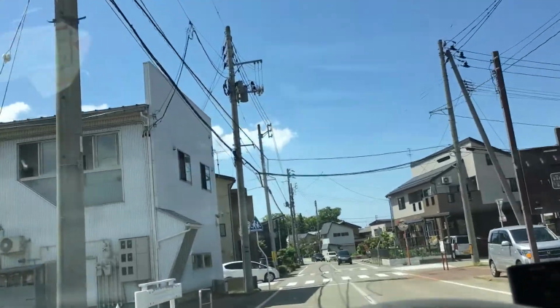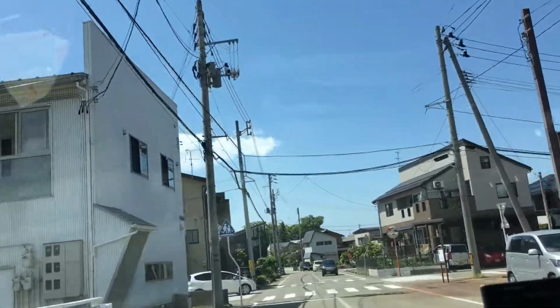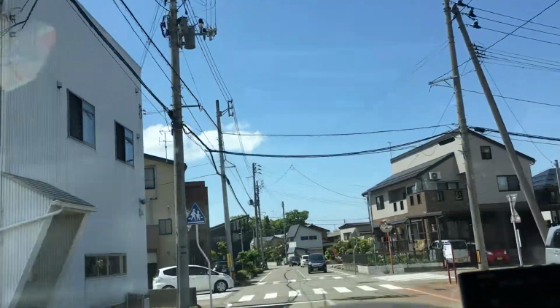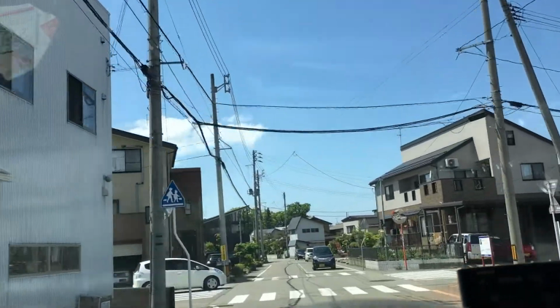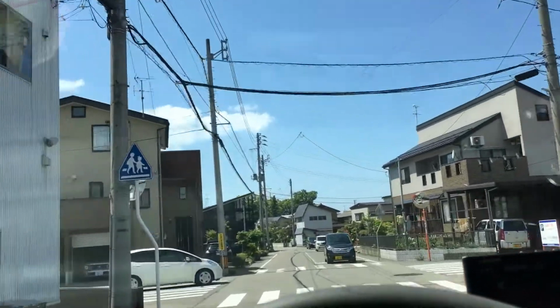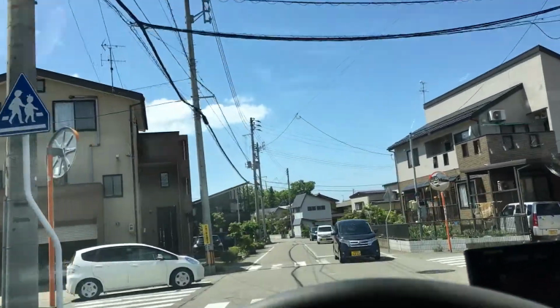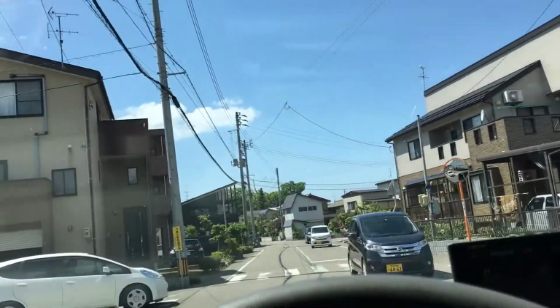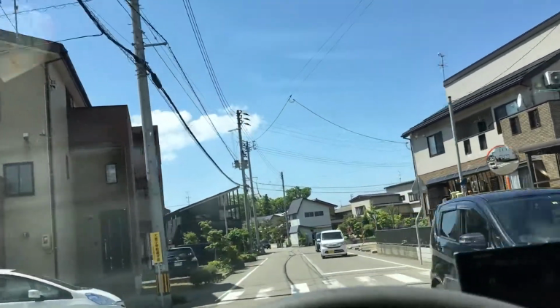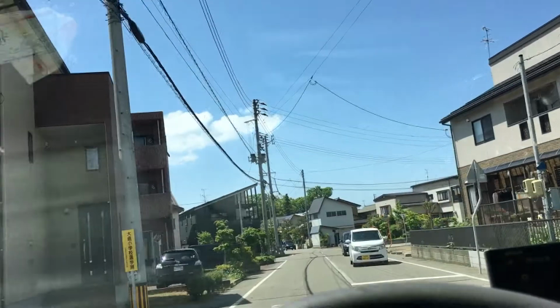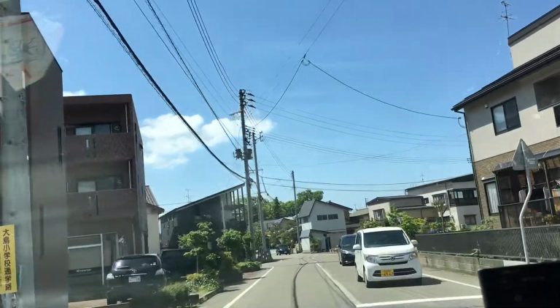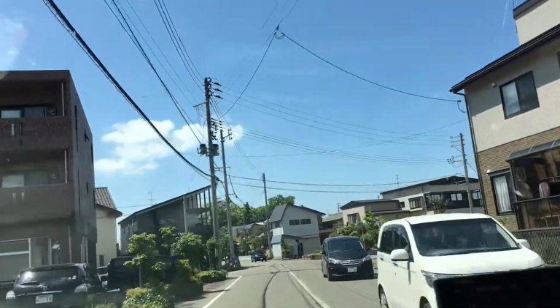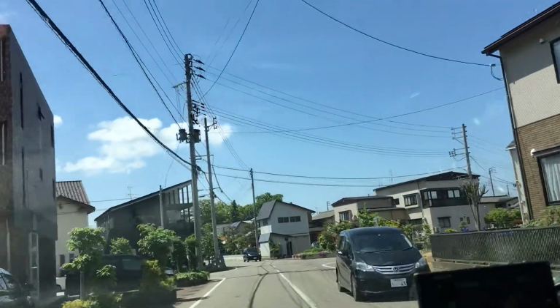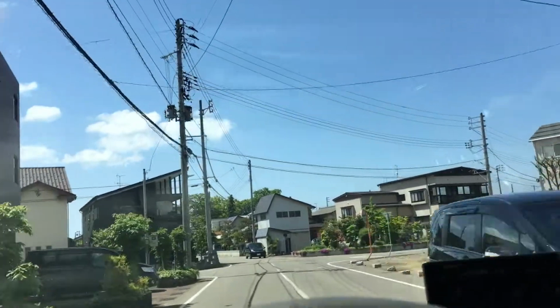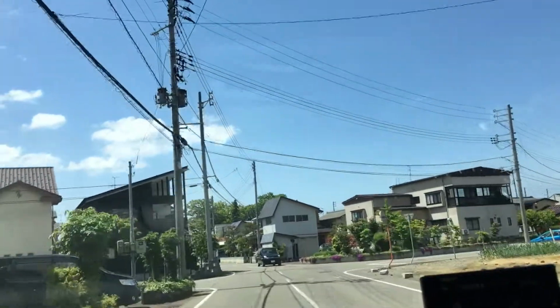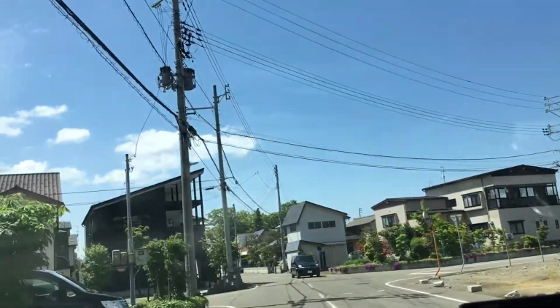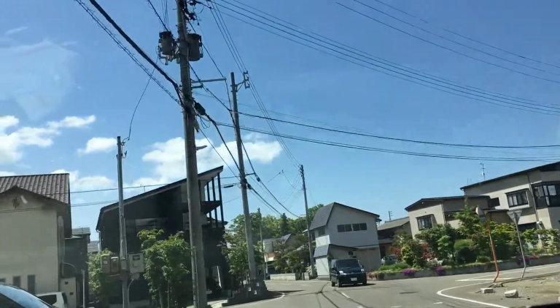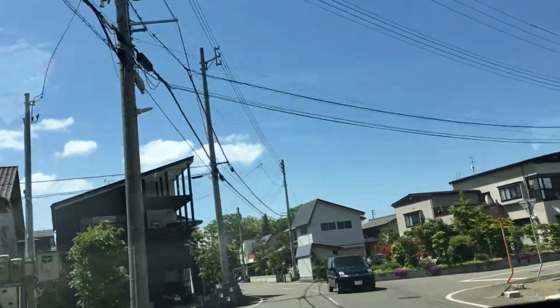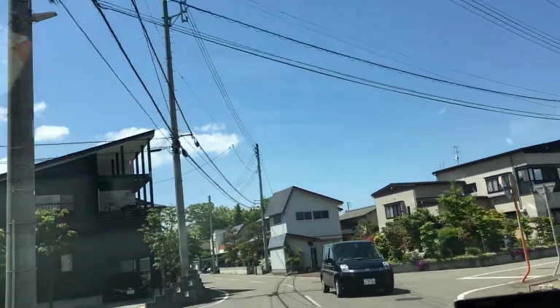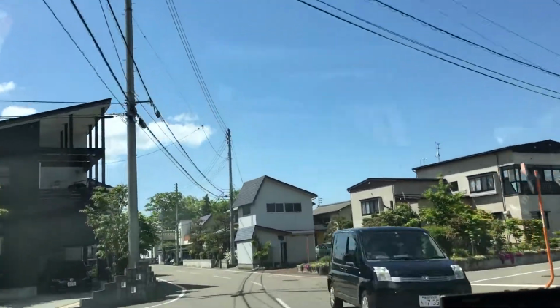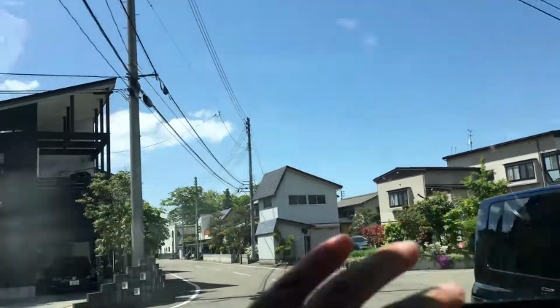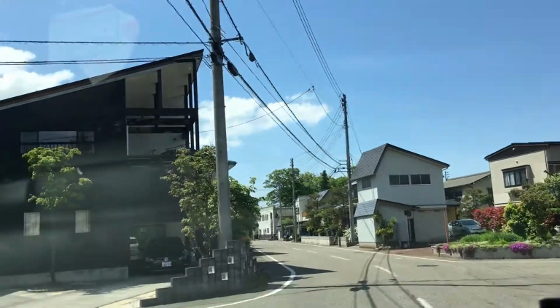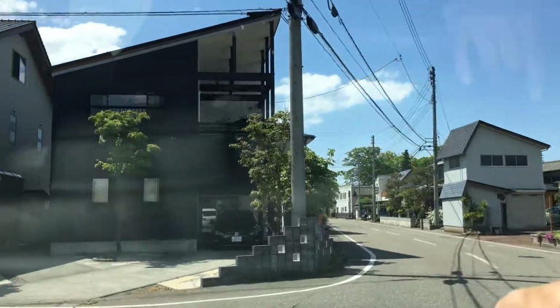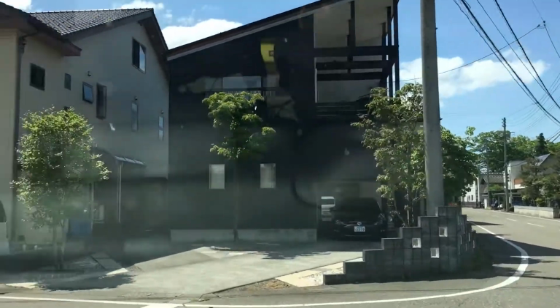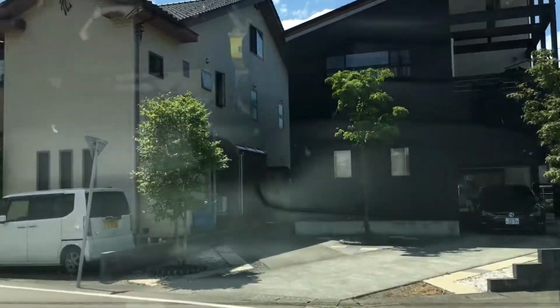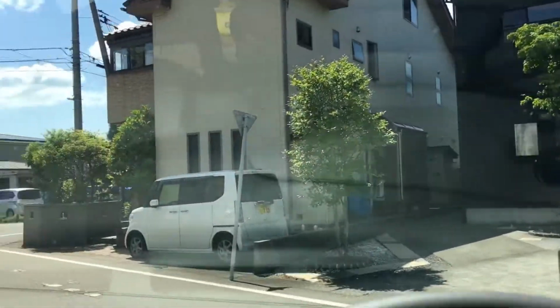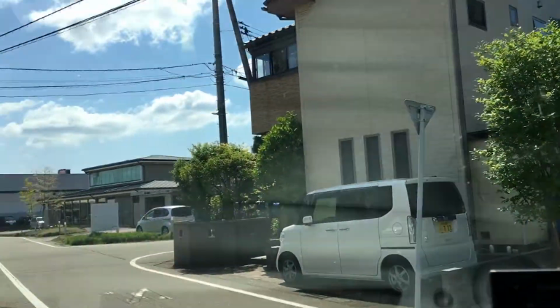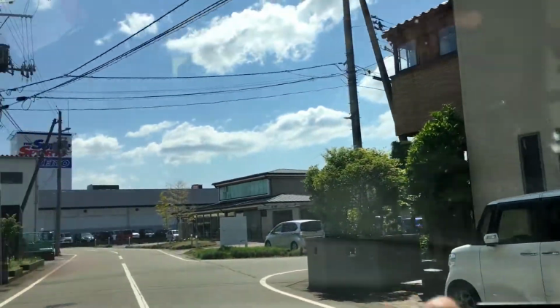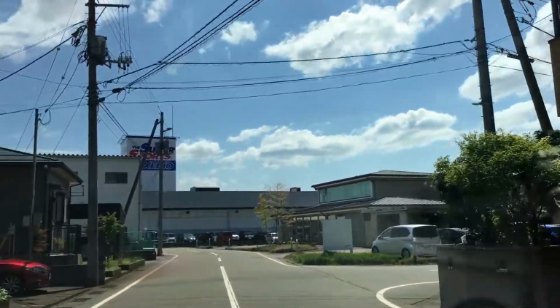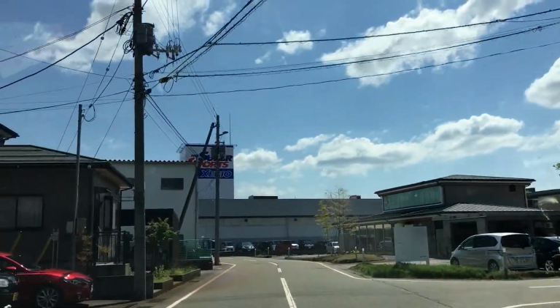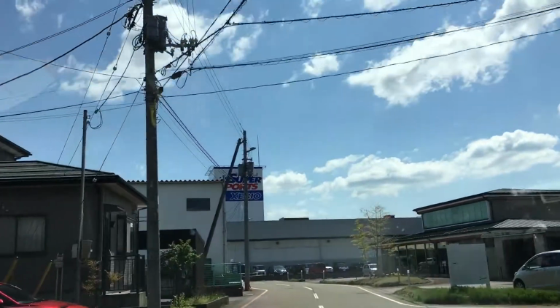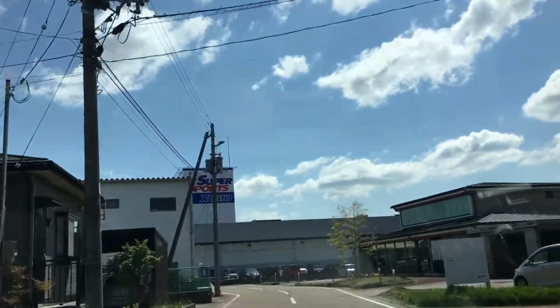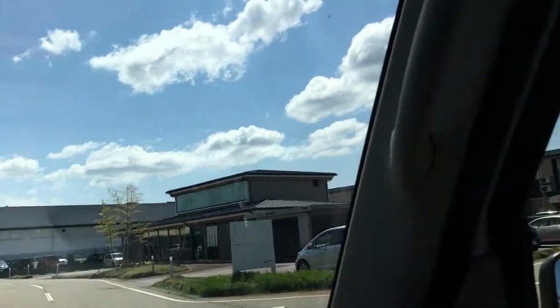Hey everyone, I'm going to the Hard Off here in Nagaoka City. It's the Koshouji store. If I could... is it here? I'm kind of lost. I've never been to this one. Where is it?